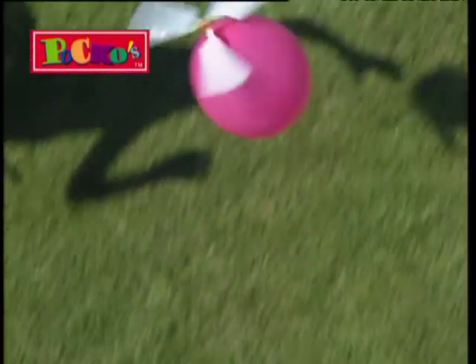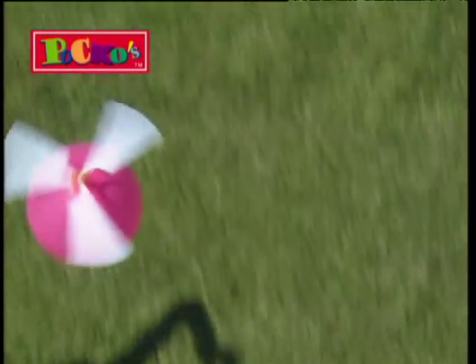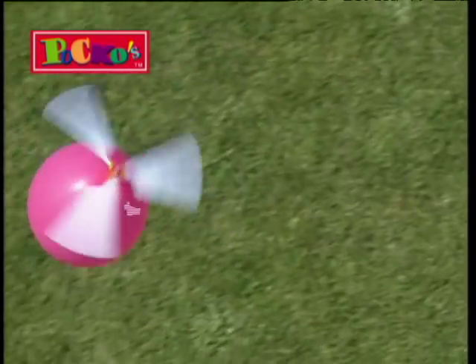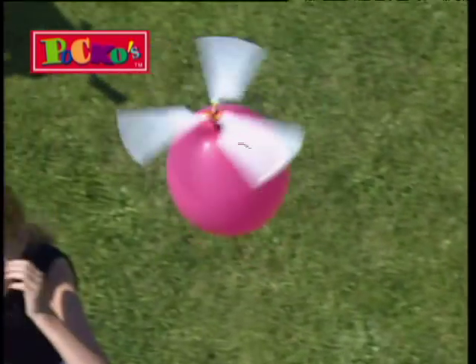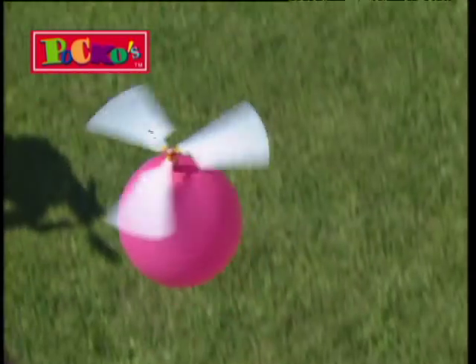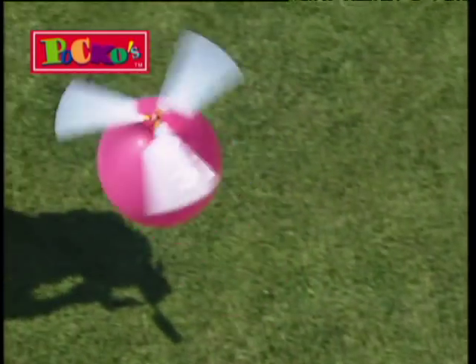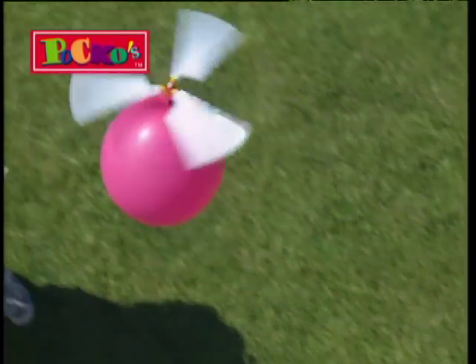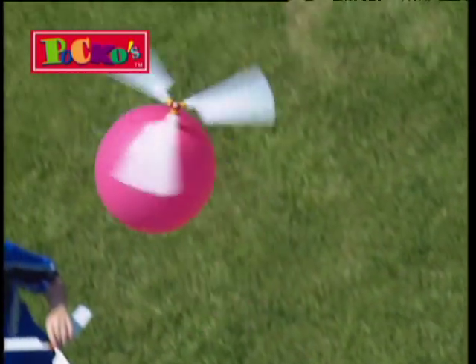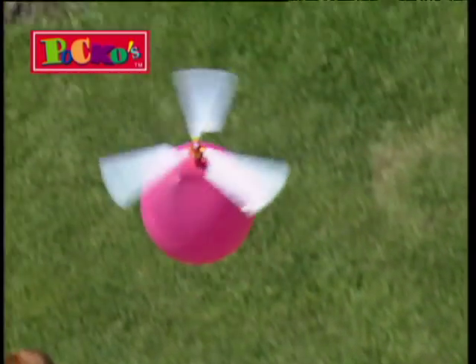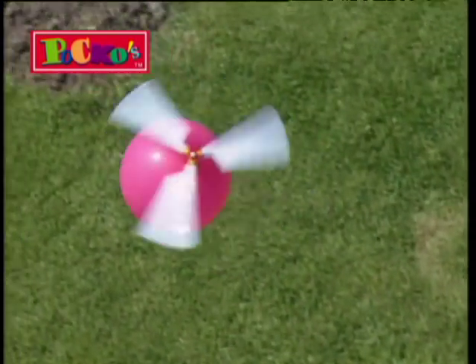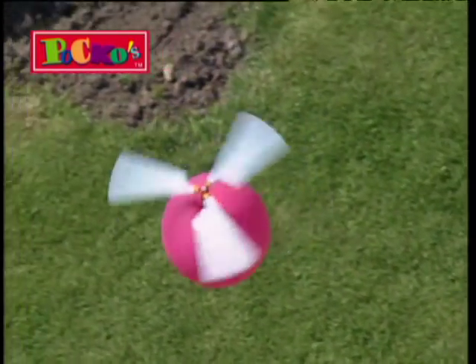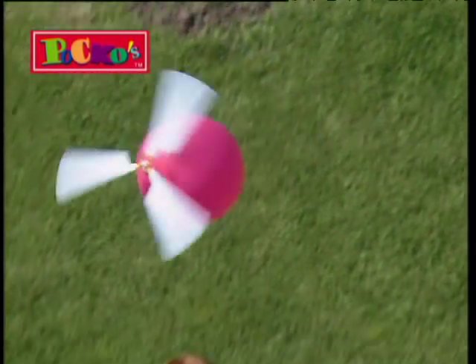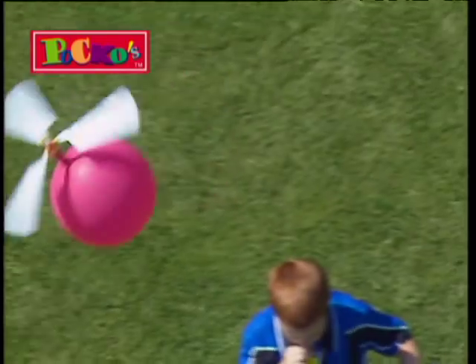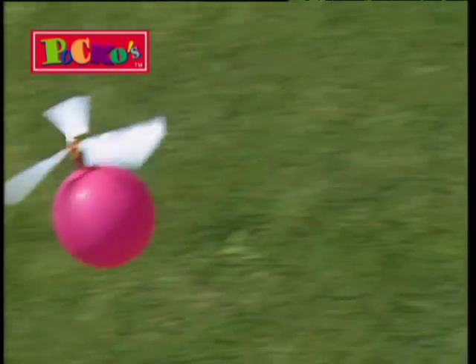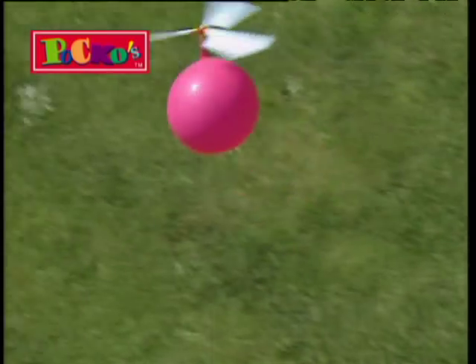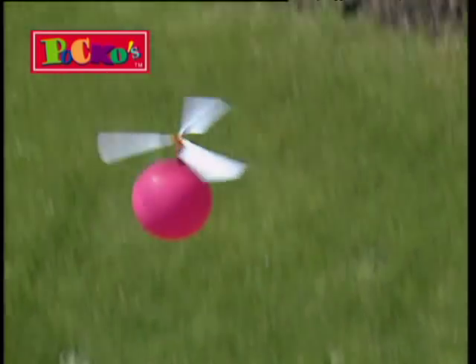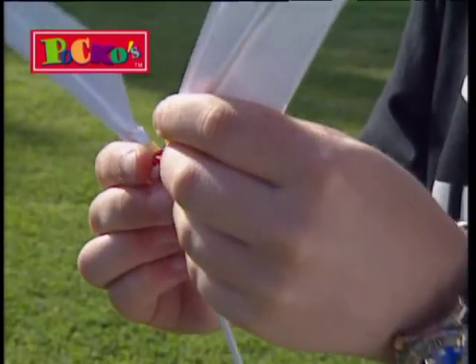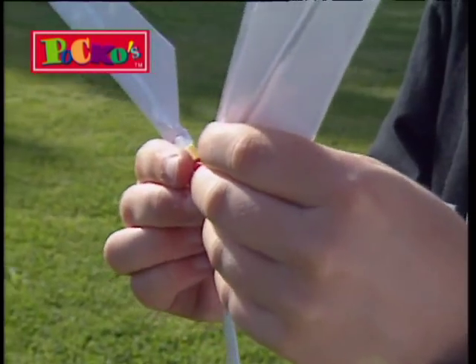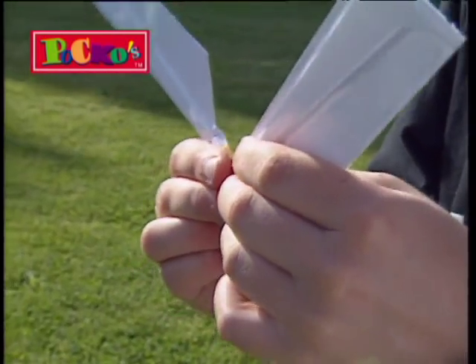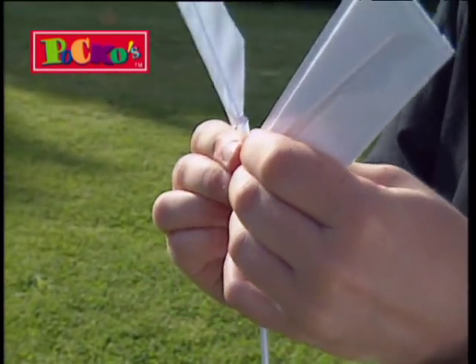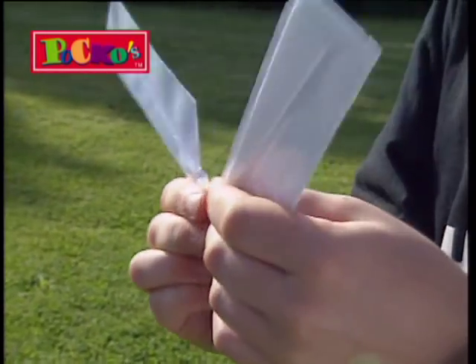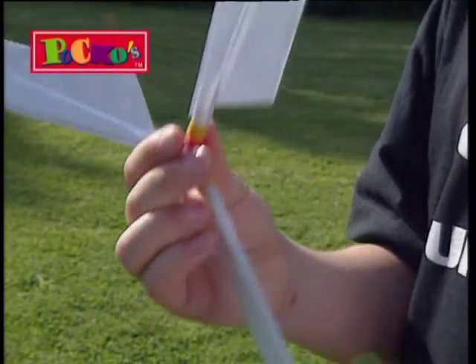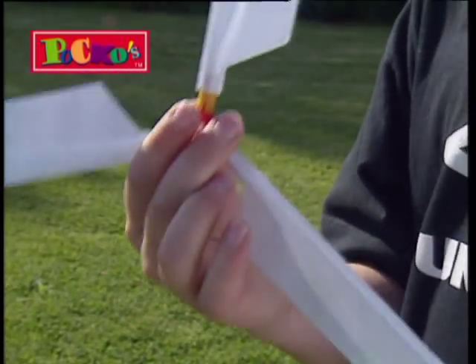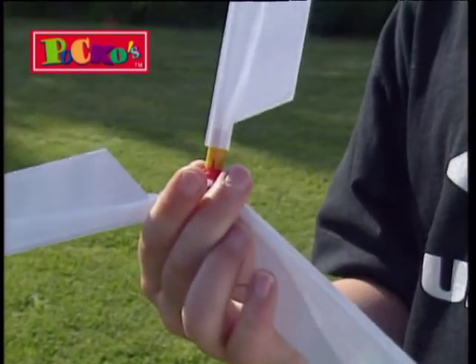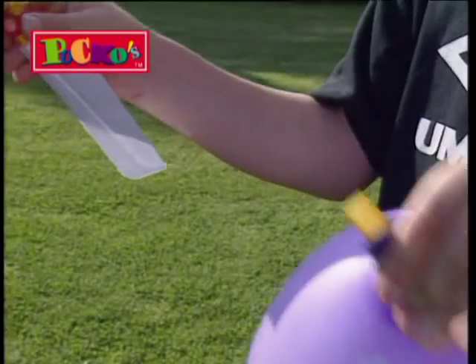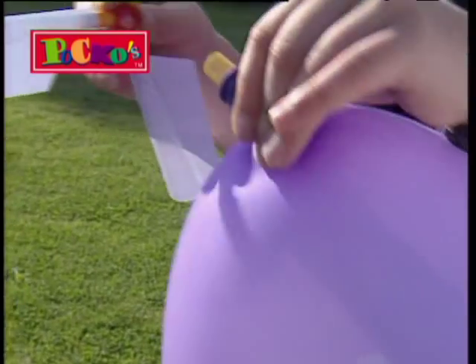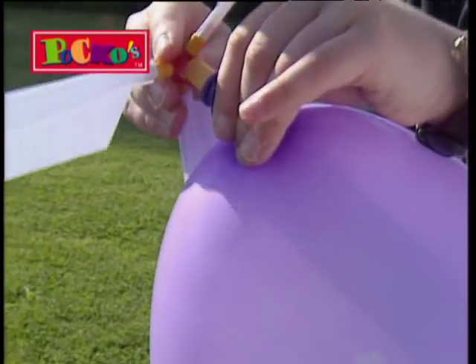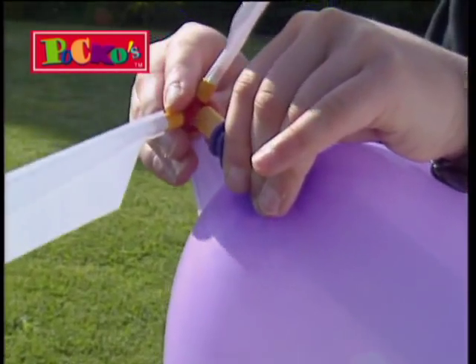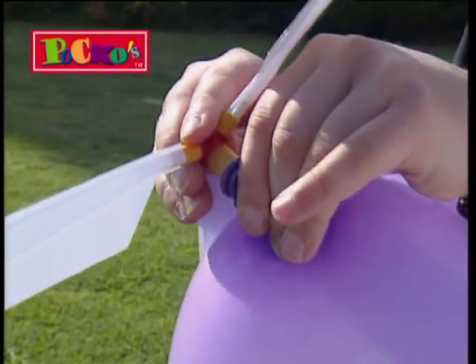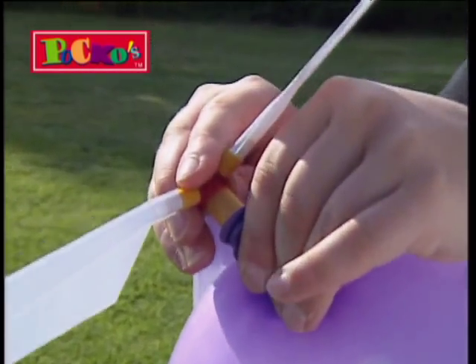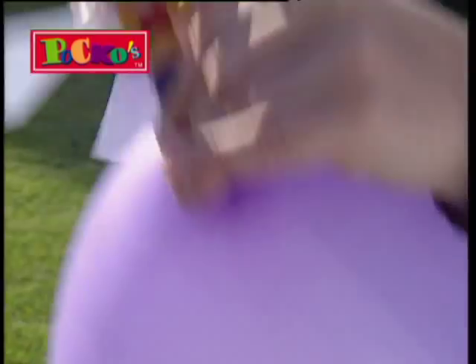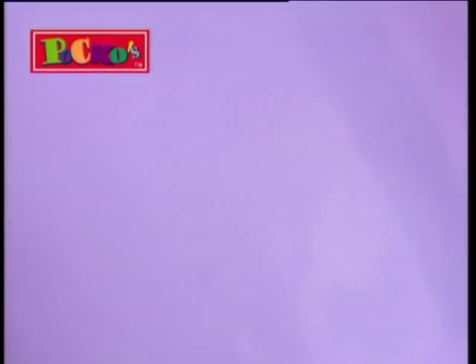Here they come, Paco's Whistling Helicopter Balloons. These quick and easy to assemble helicopter balloons are great fun.